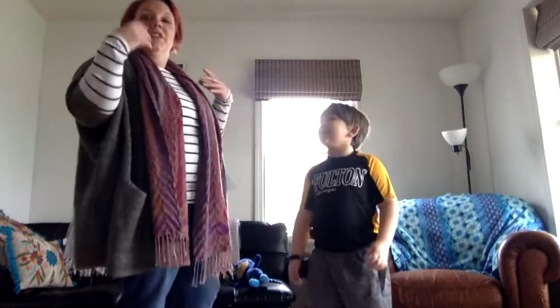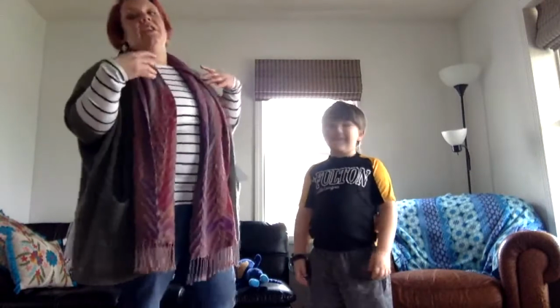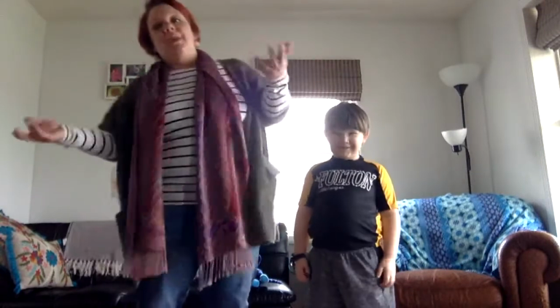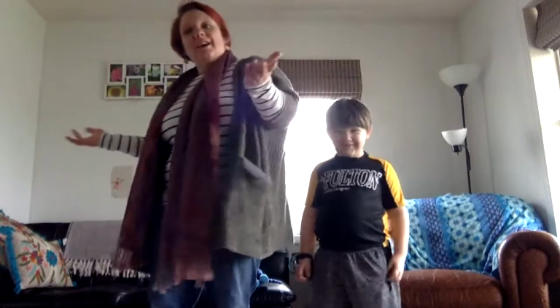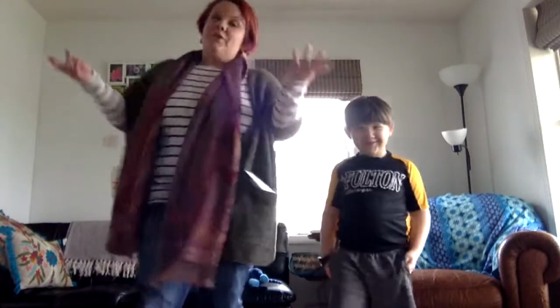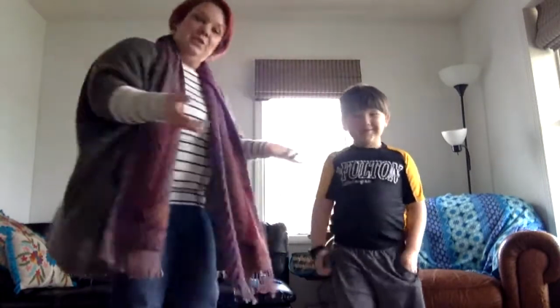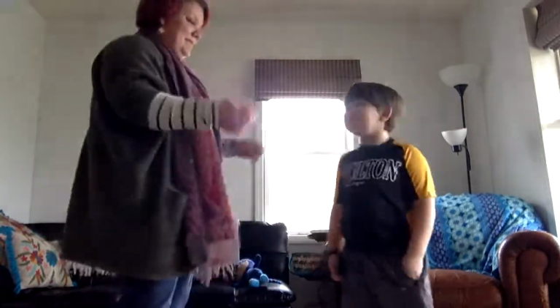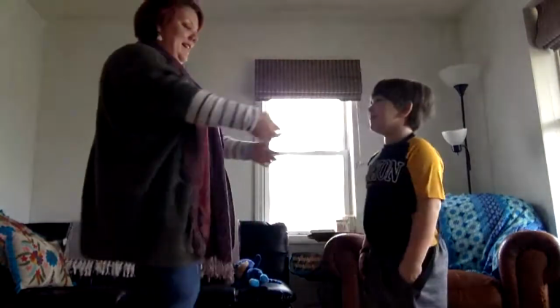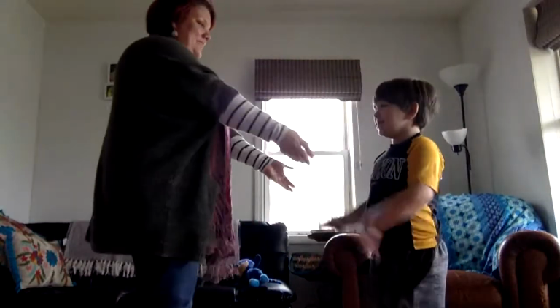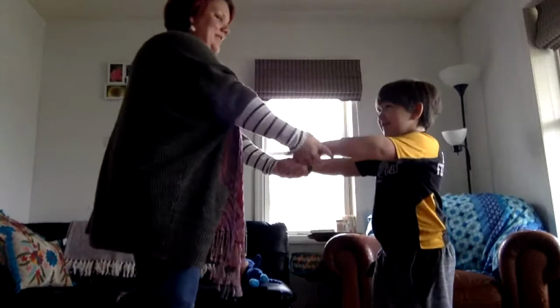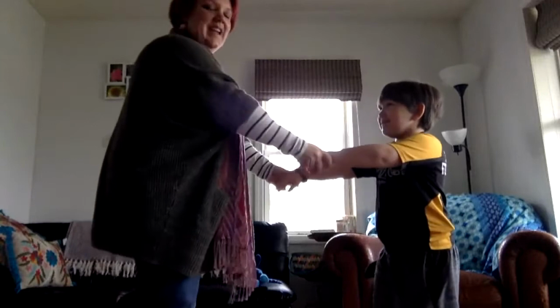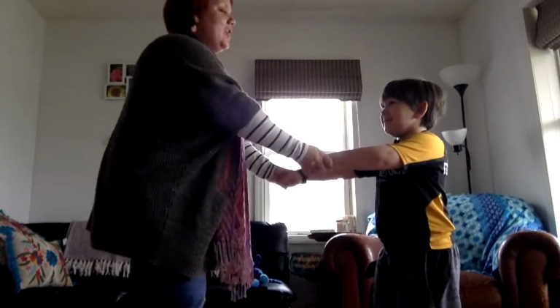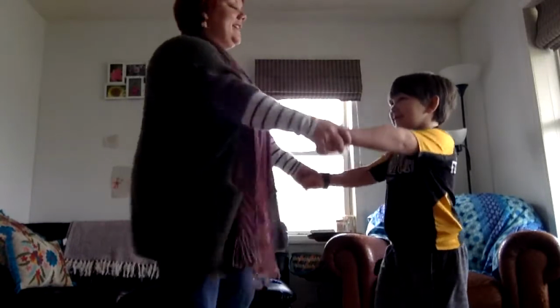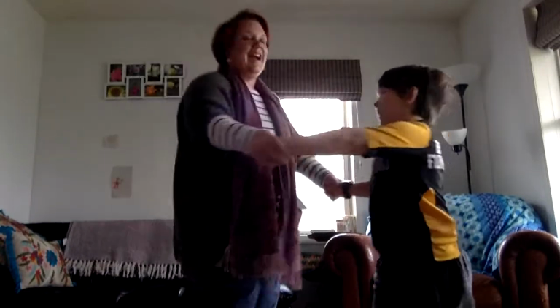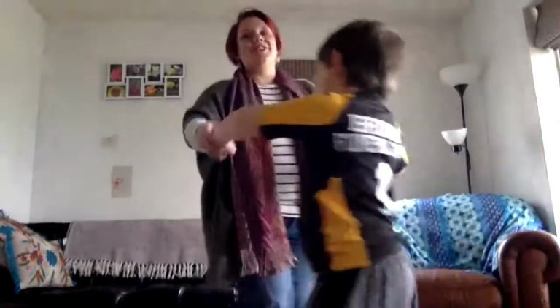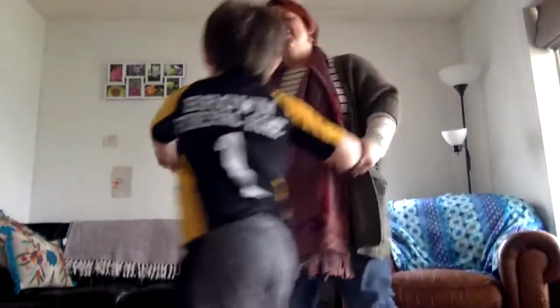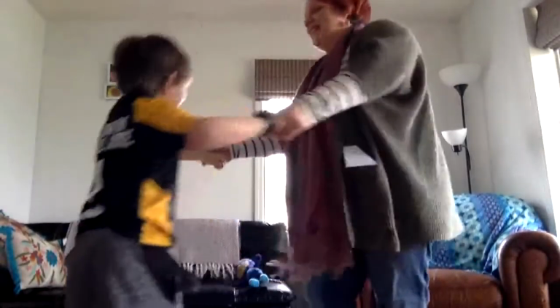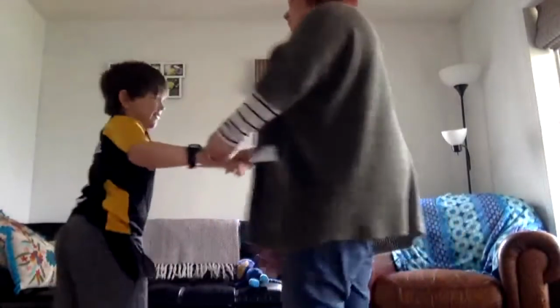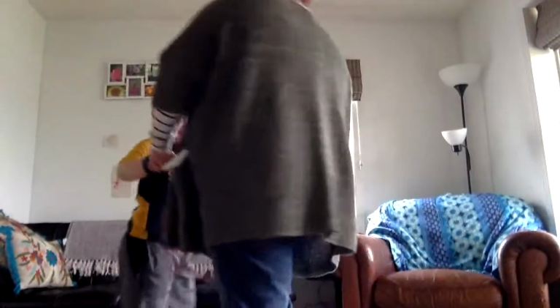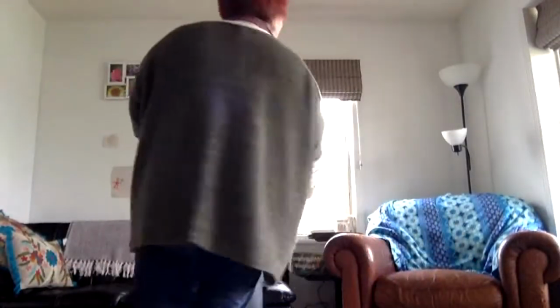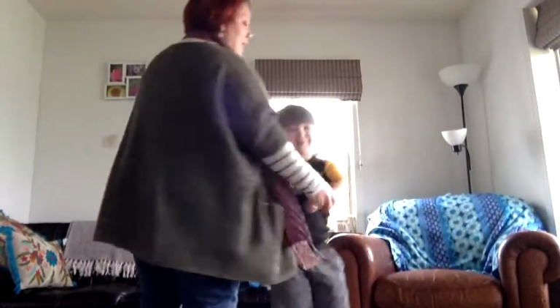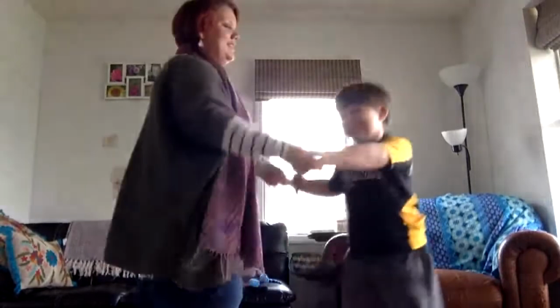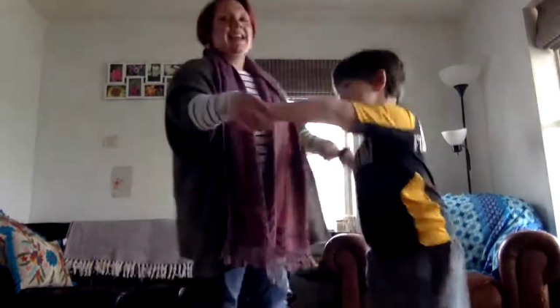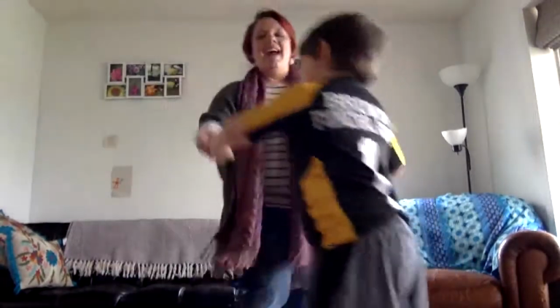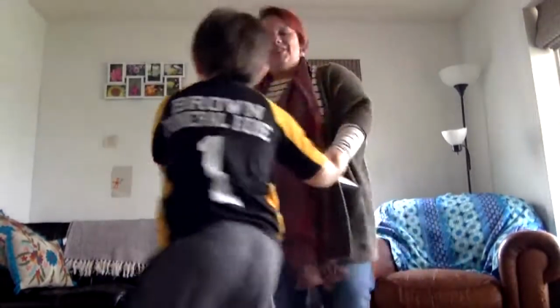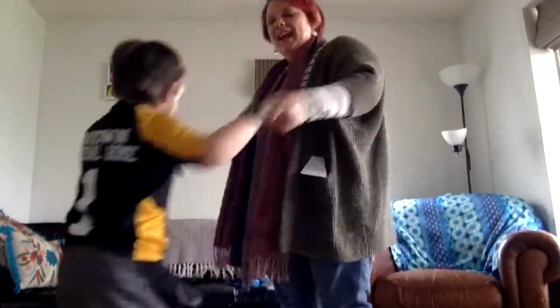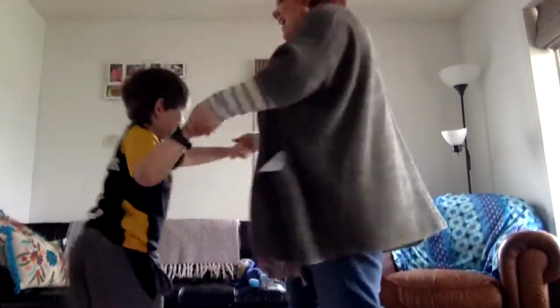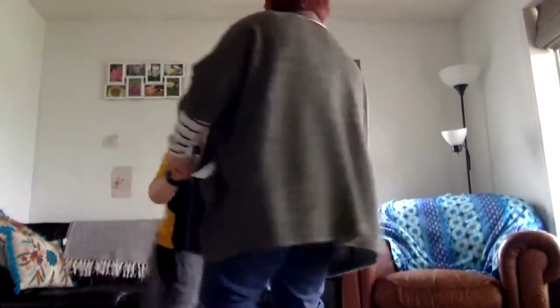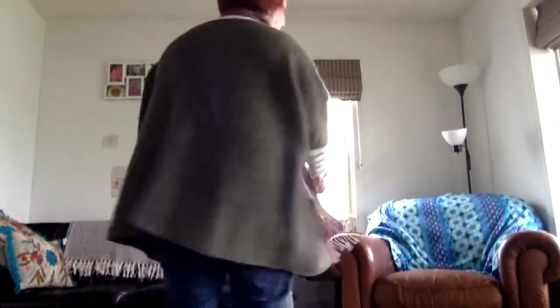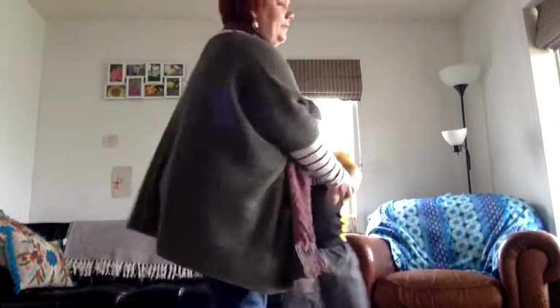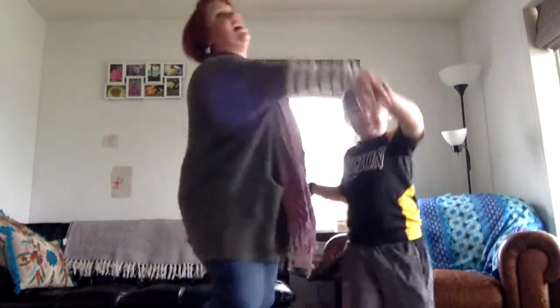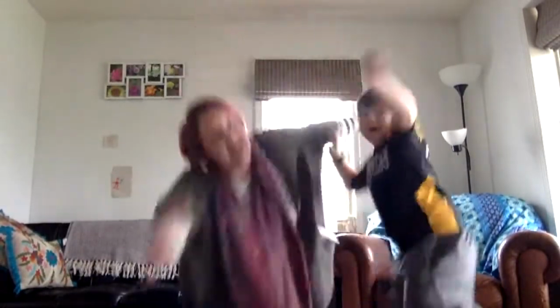So you can do it by yourself or you can do it with somebody. Ready? Ring Around the Rosie, pocket full of posies, ashes, ashes, we all fall down.